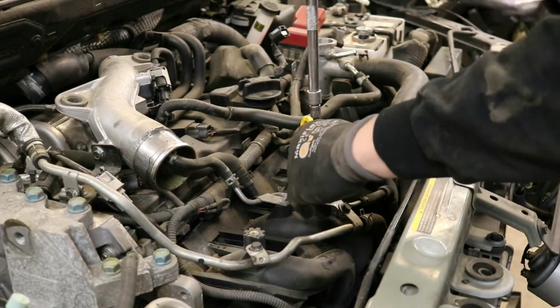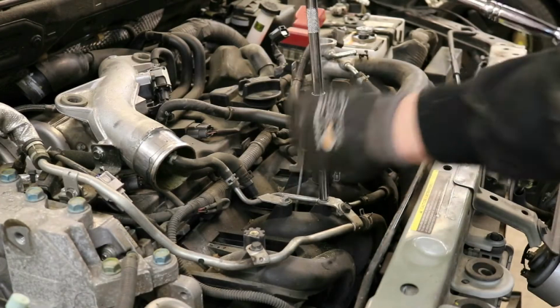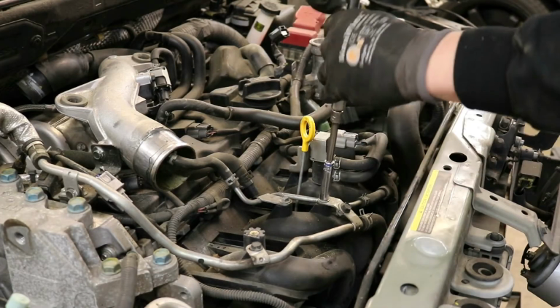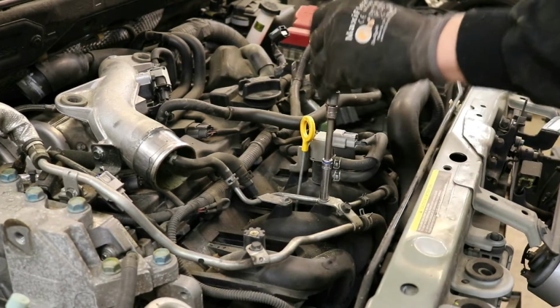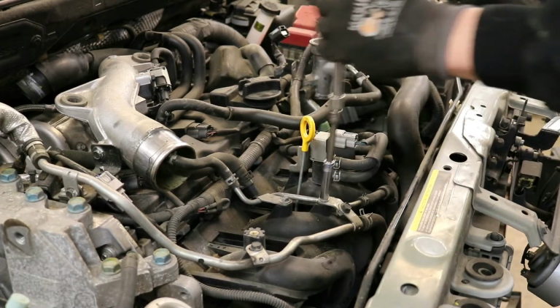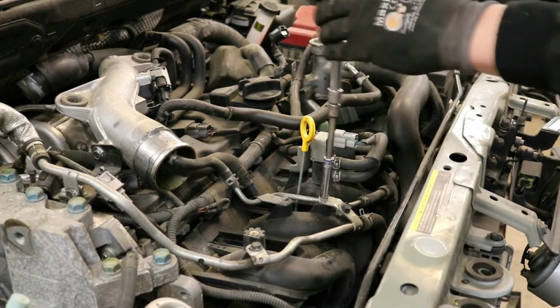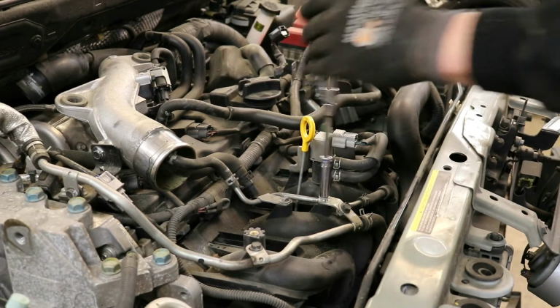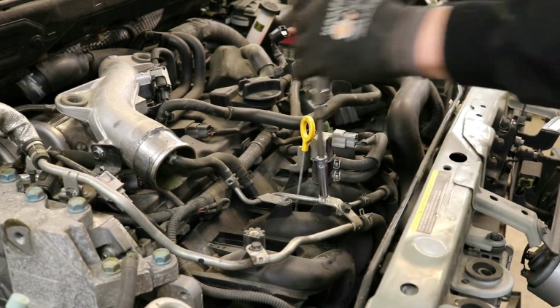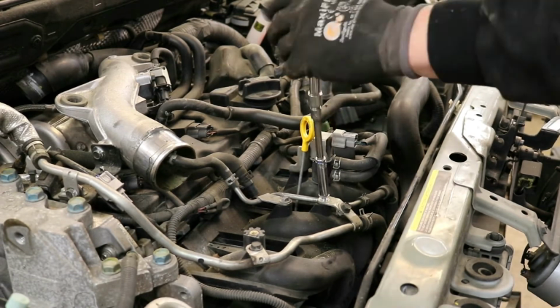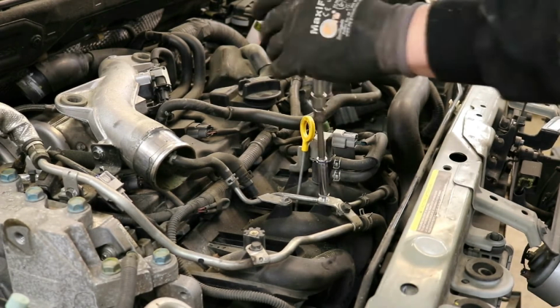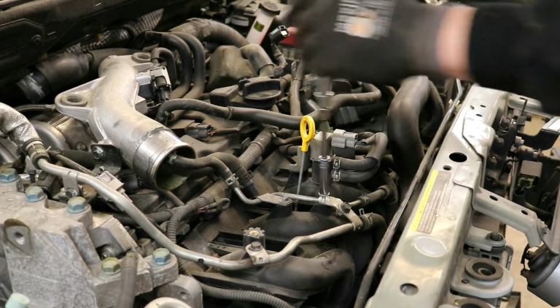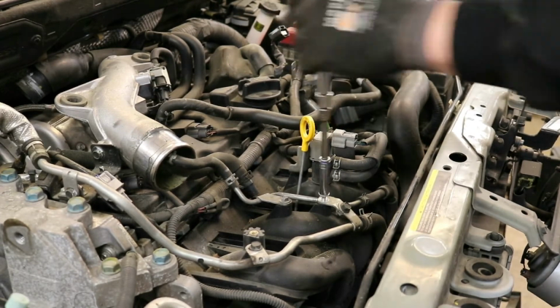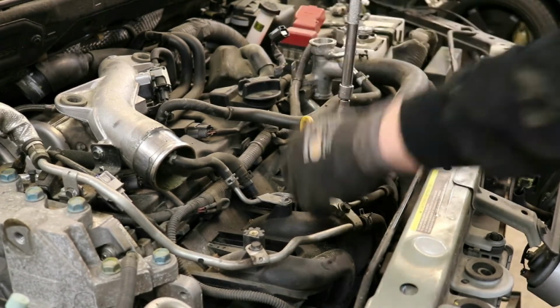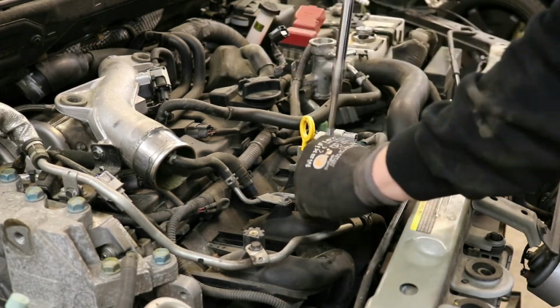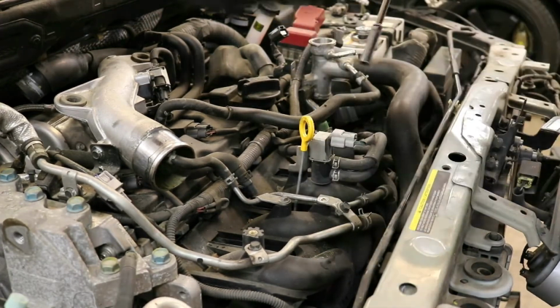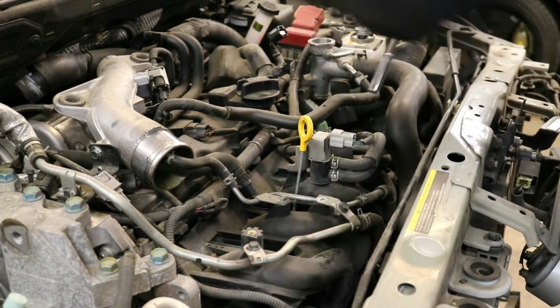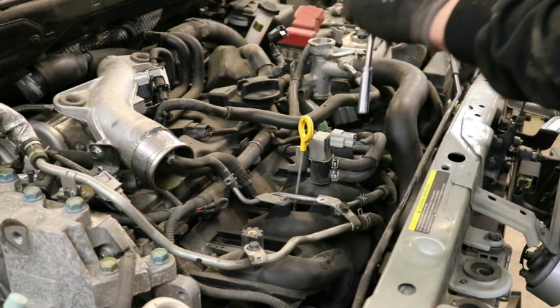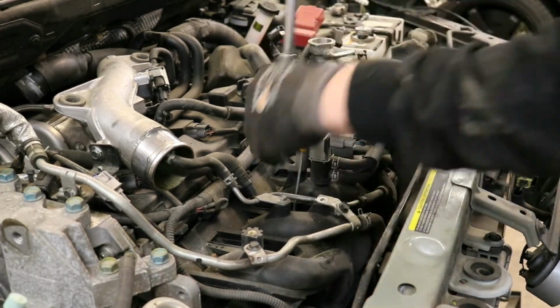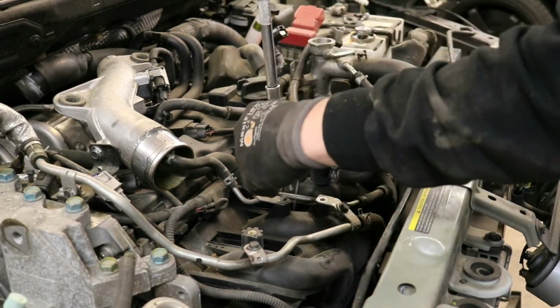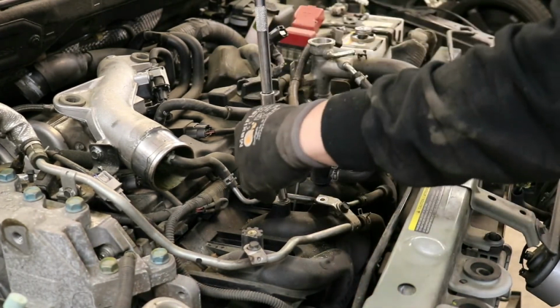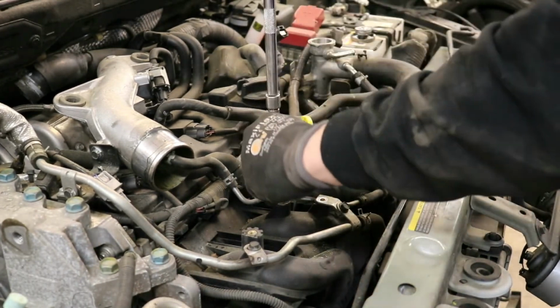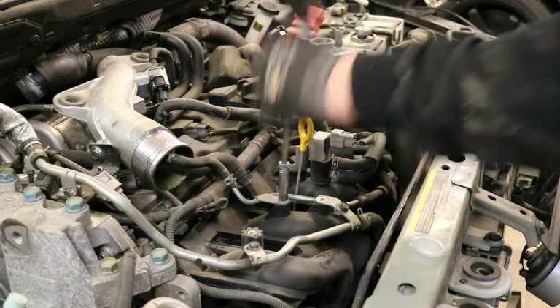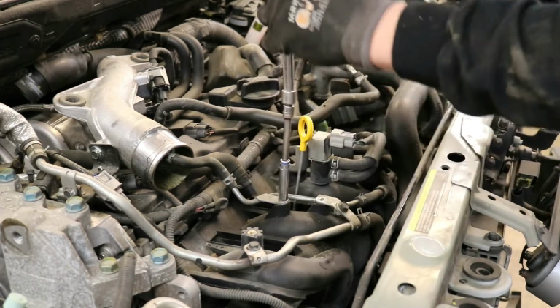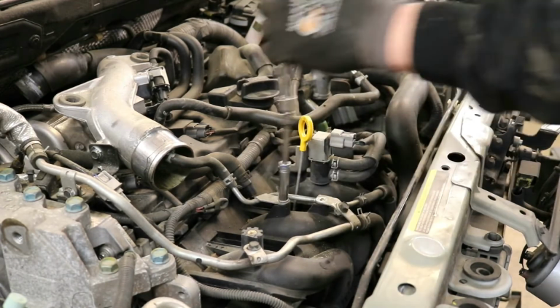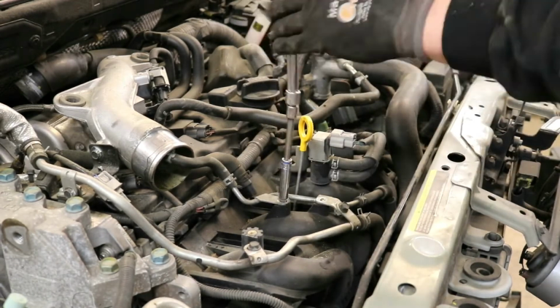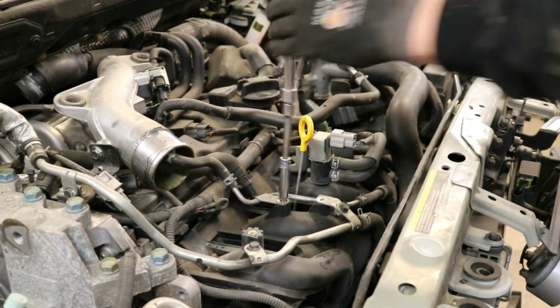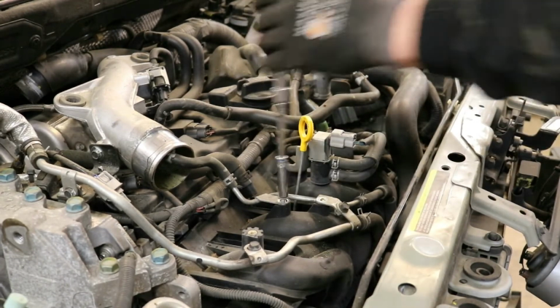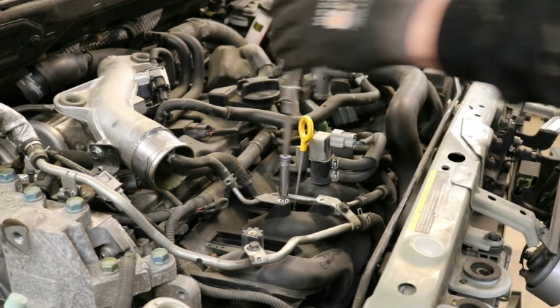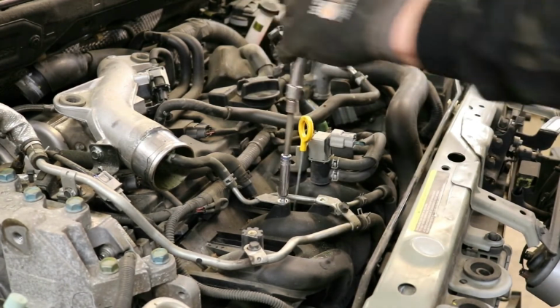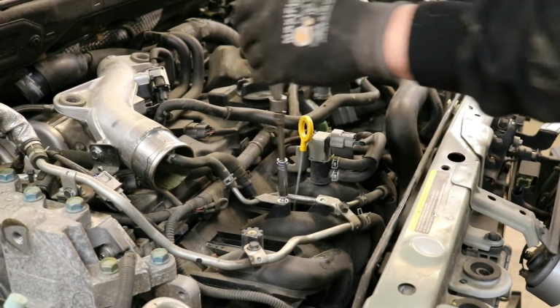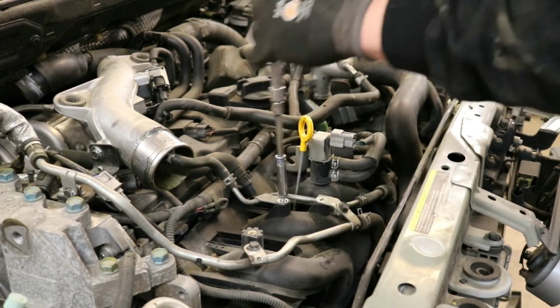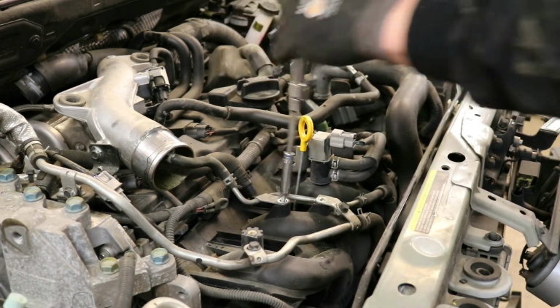Remove all of the 8mm bolts holding the hoses and lines onto the top of the intake manifold. There are also two 8mm bolts holding on the EVAP system solenoids — be sure to remove those as well.